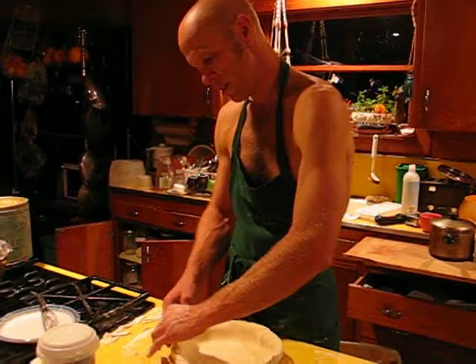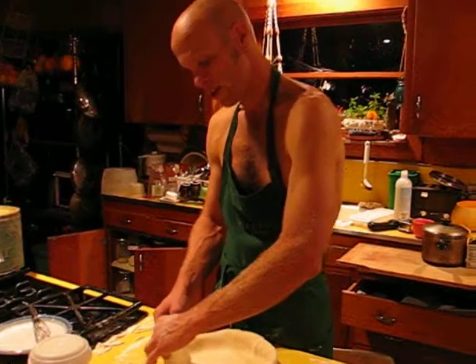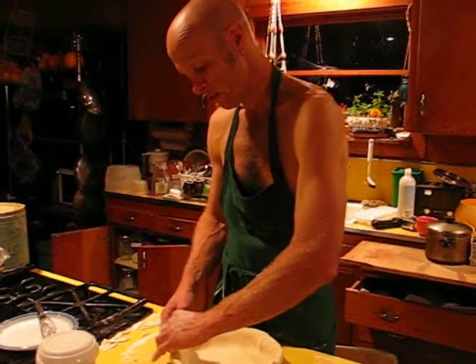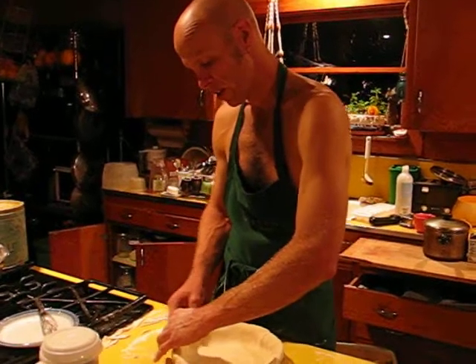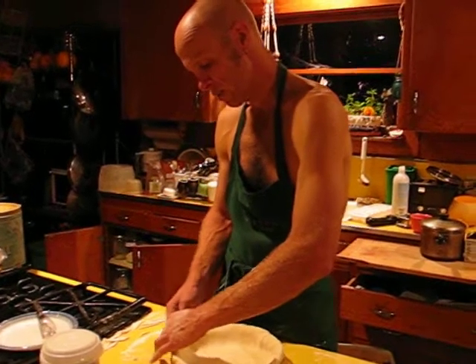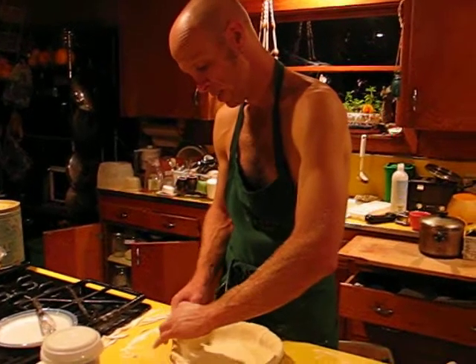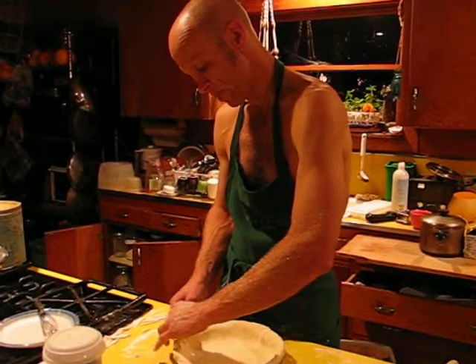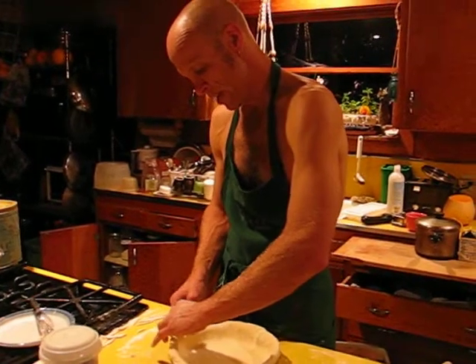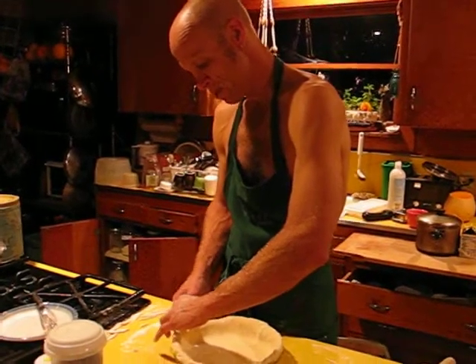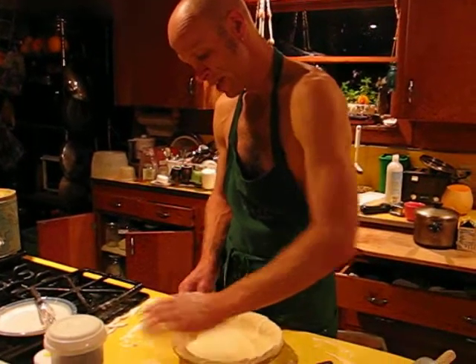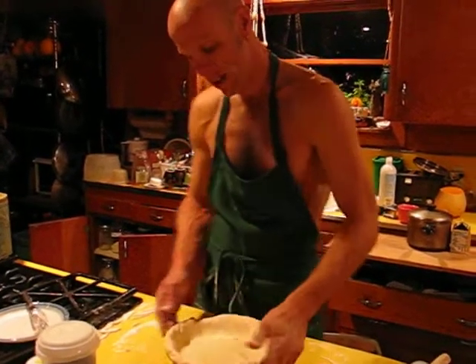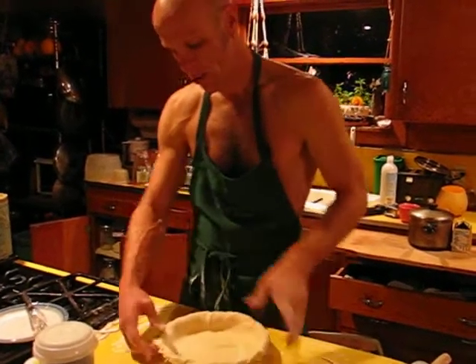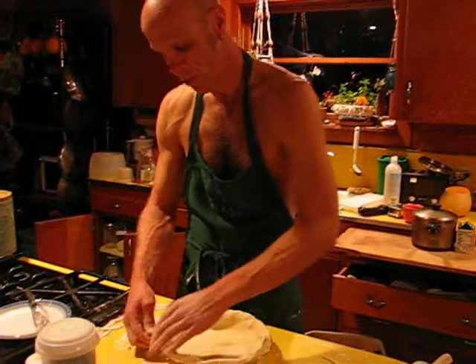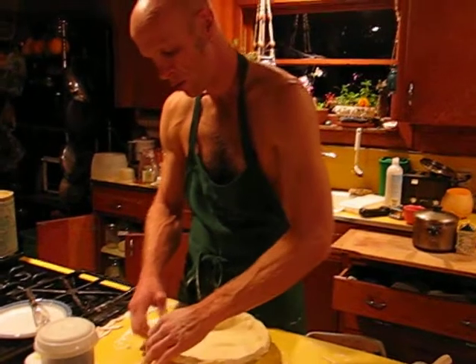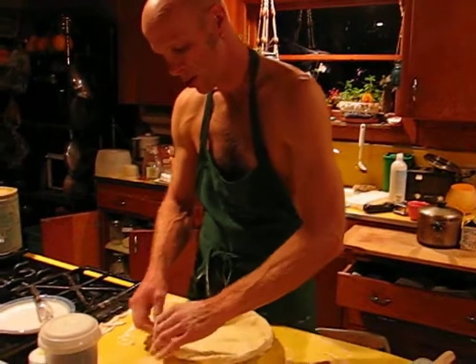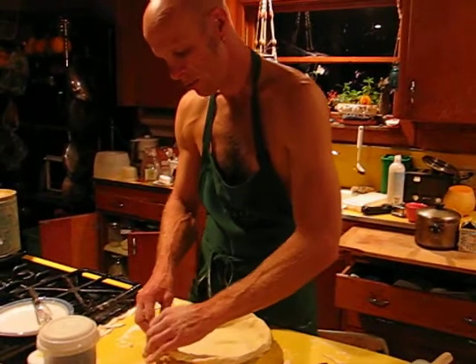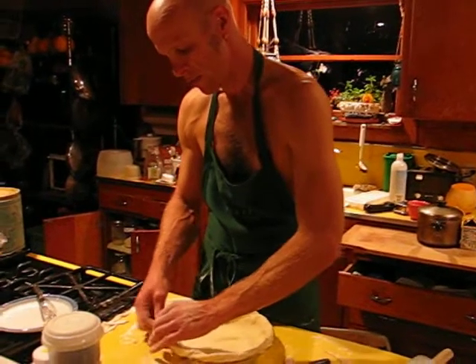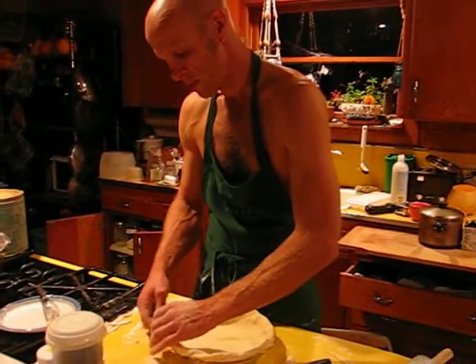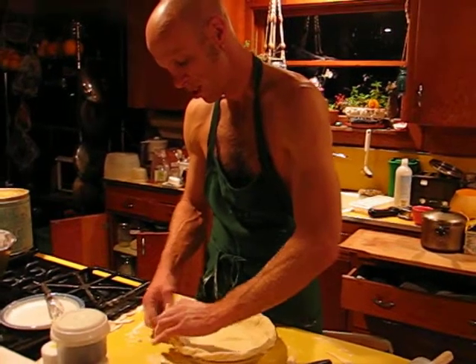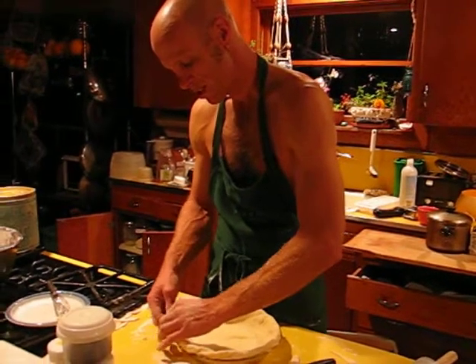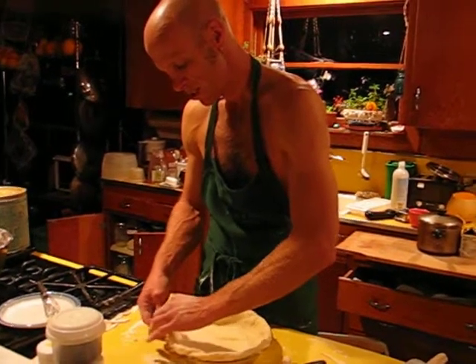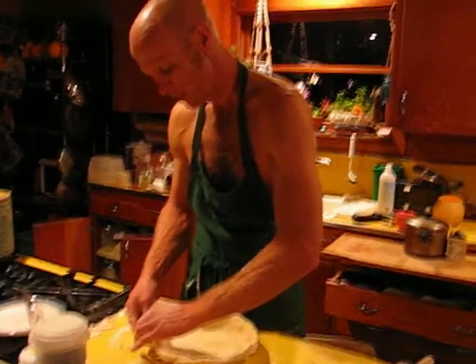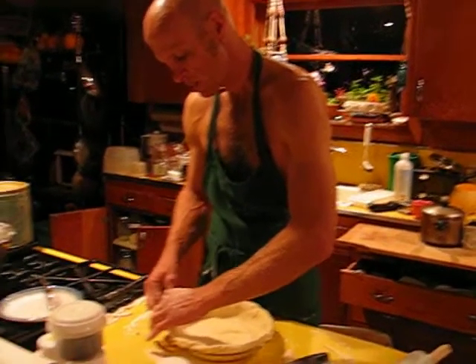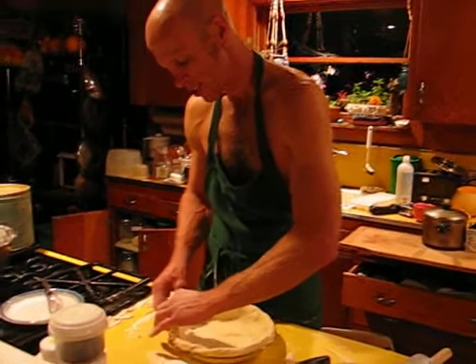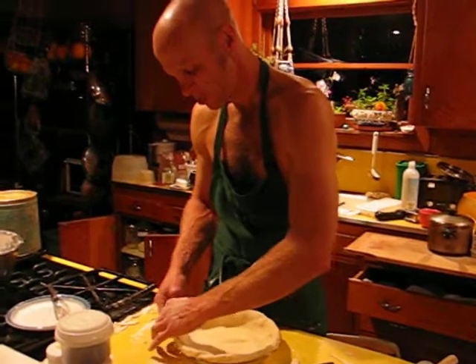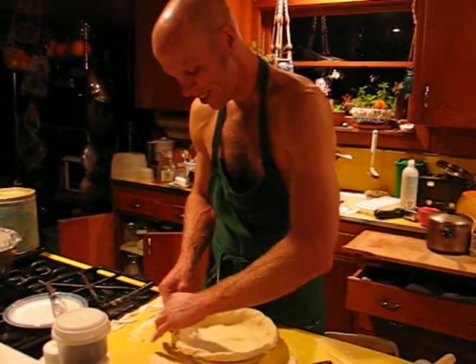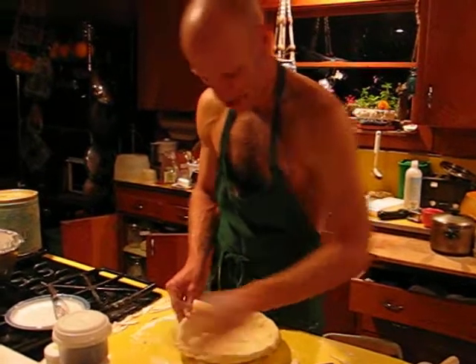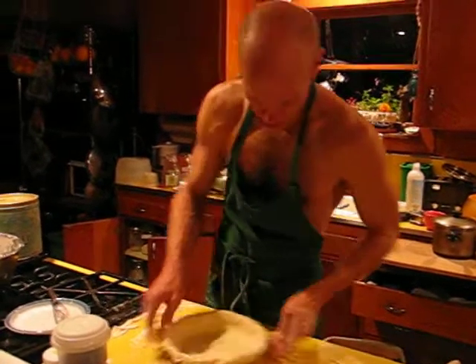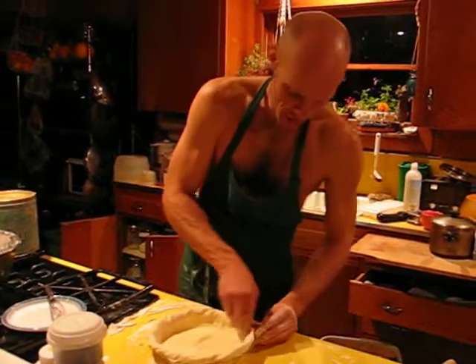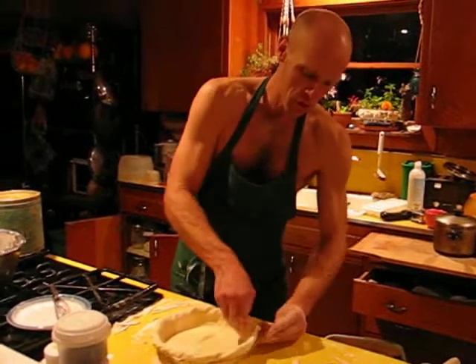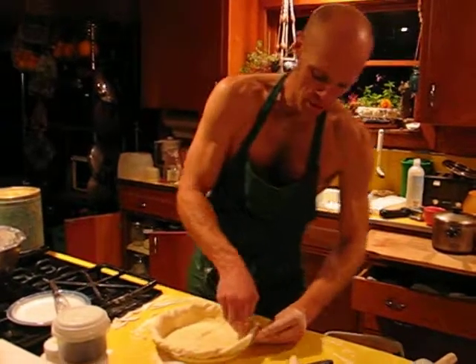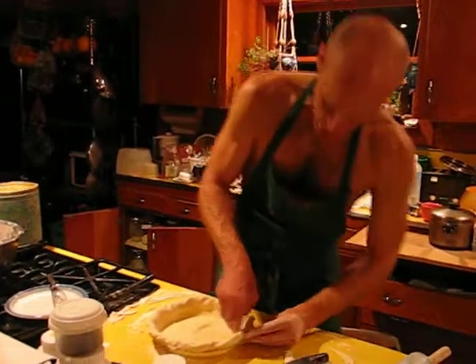As I was saying, it goes spilling all over the edge of the pie and down onto the element below, which would cause terrible burning flames, potentially starting in the oven, which would be an absolute catastrophe.